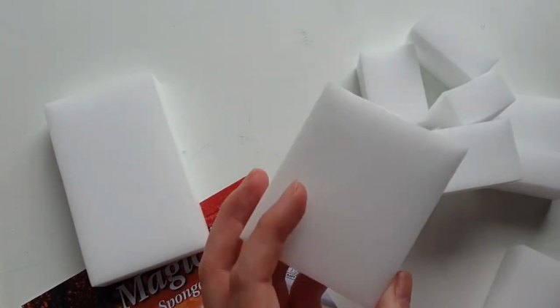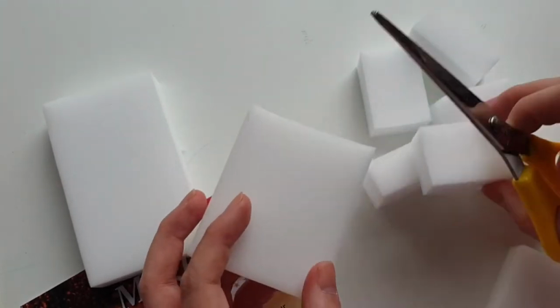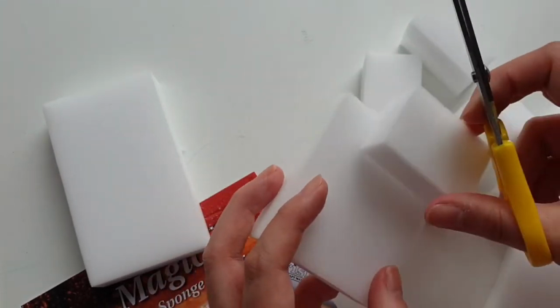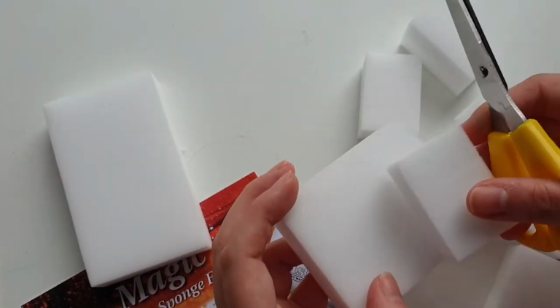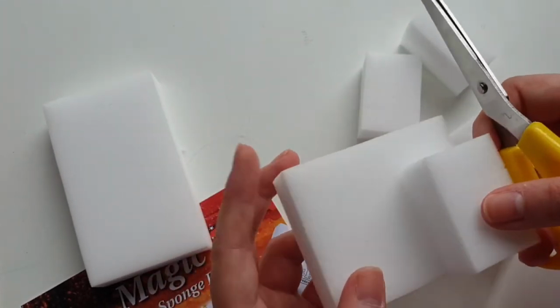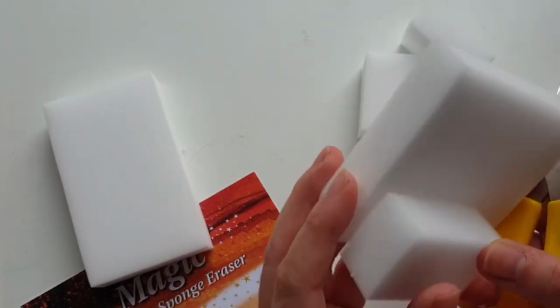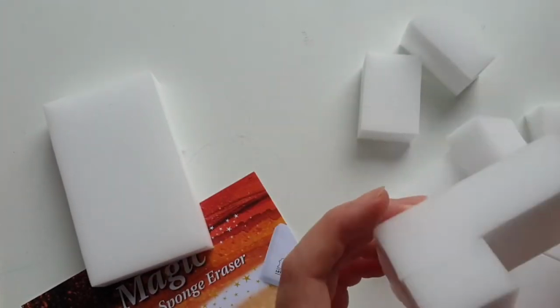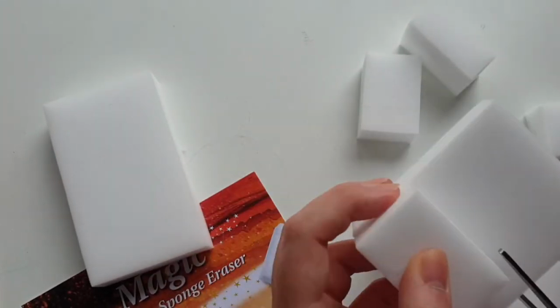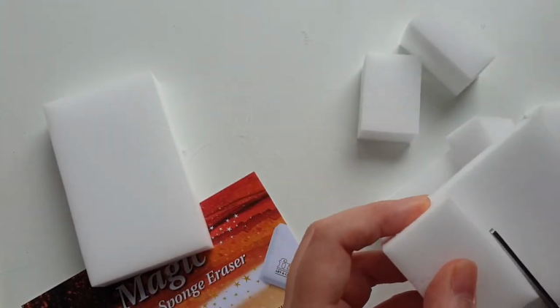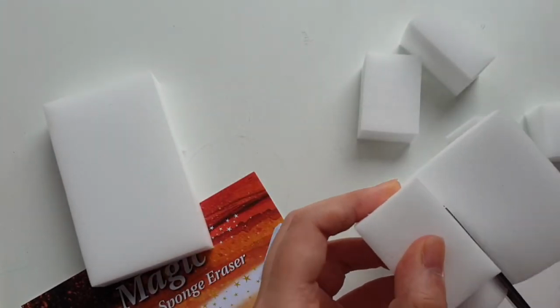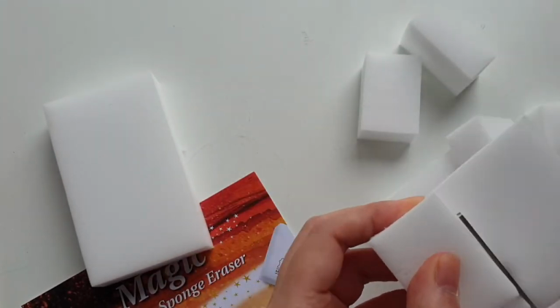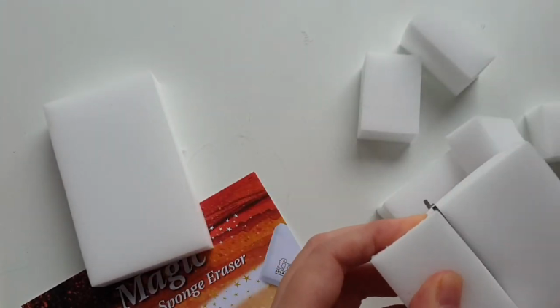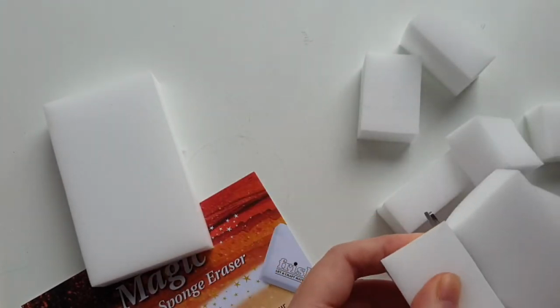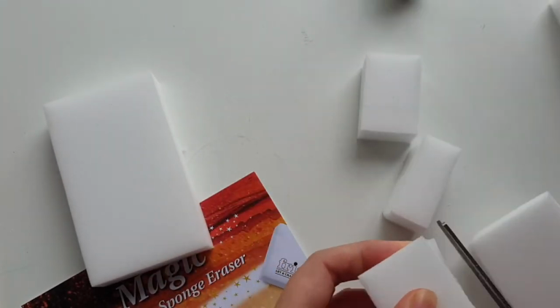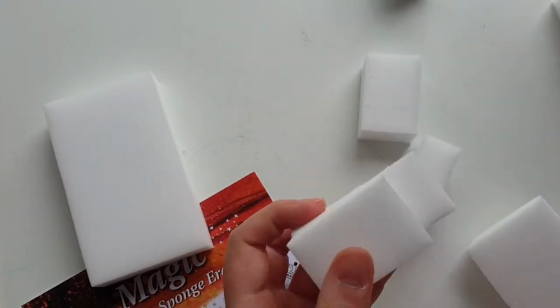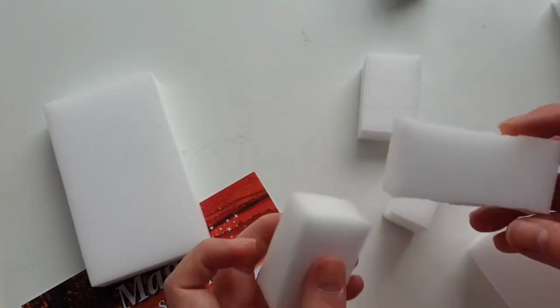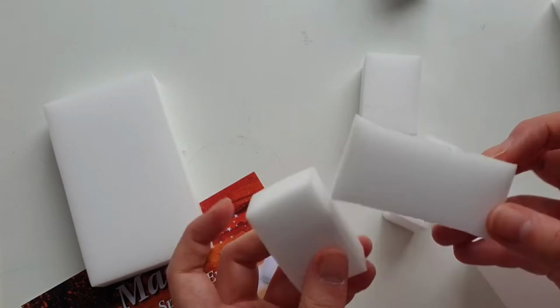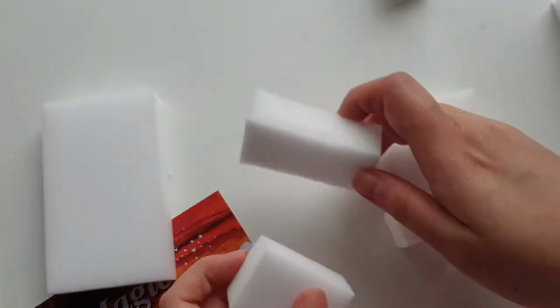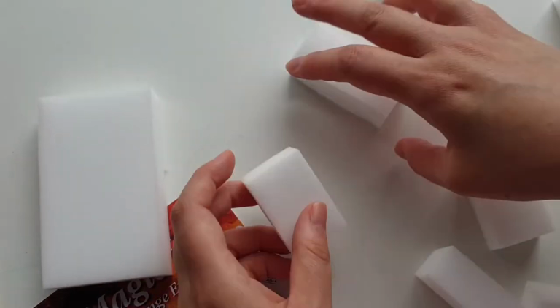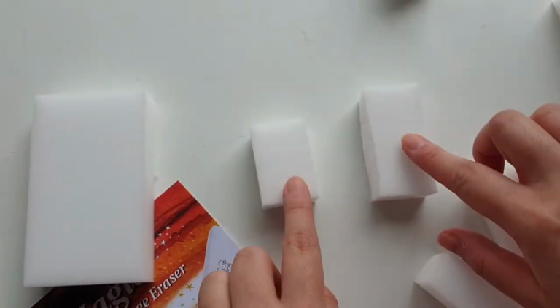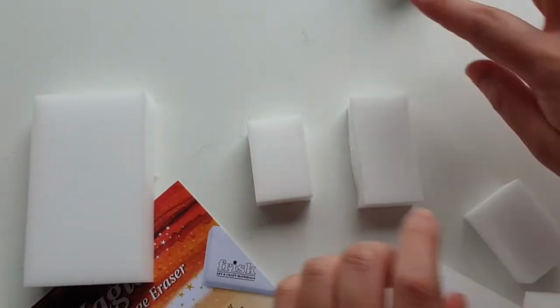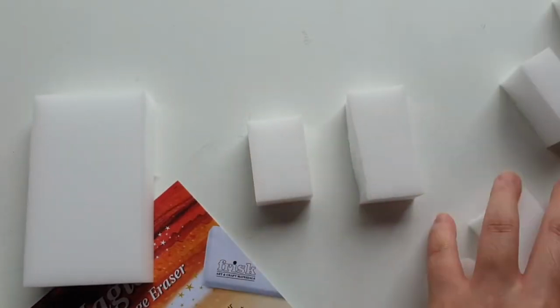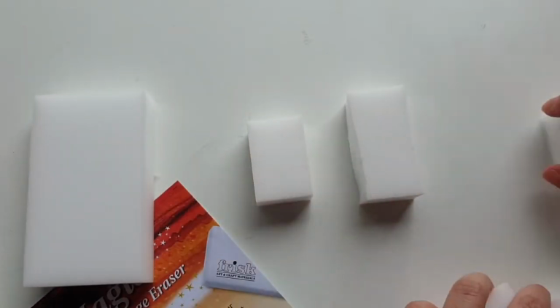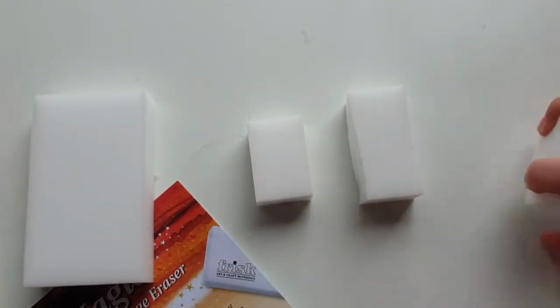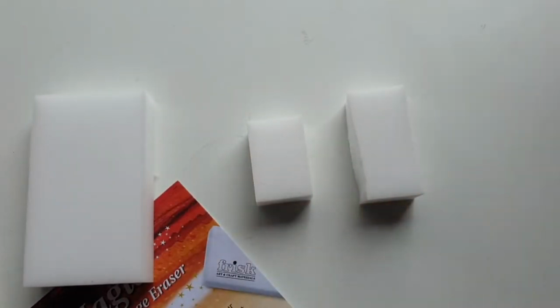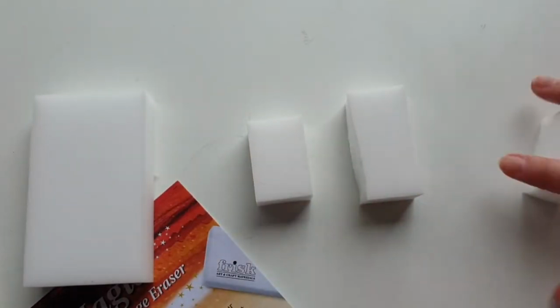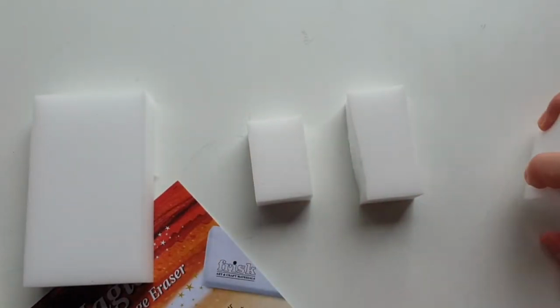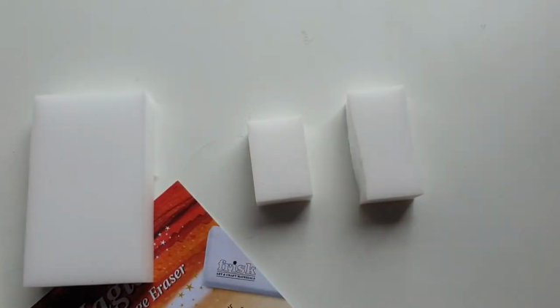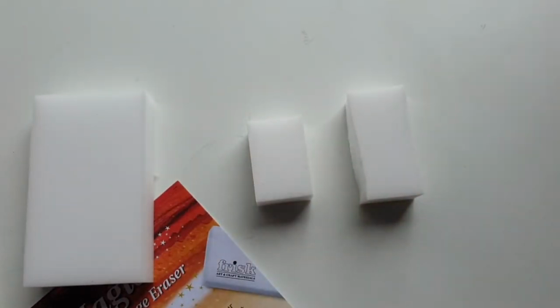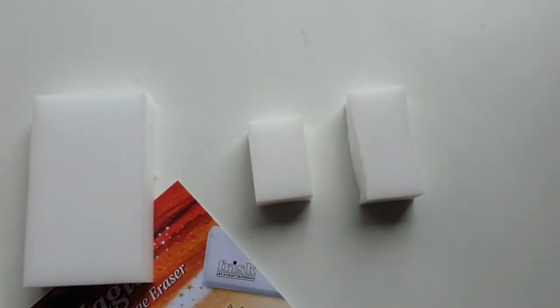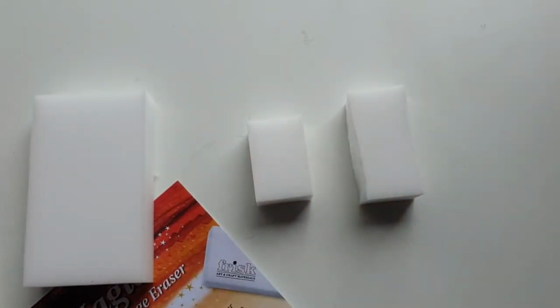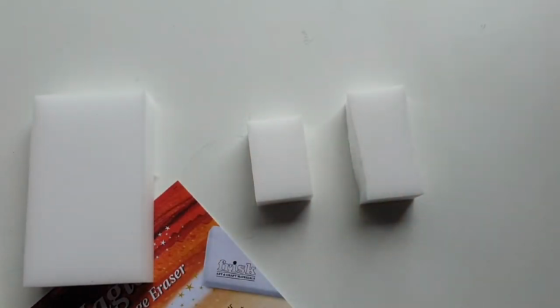Firstly, I'm going to cut off a small section of the watercolor razor by Frisk so that the two products are about the same size, and then we are ready to compare the two.